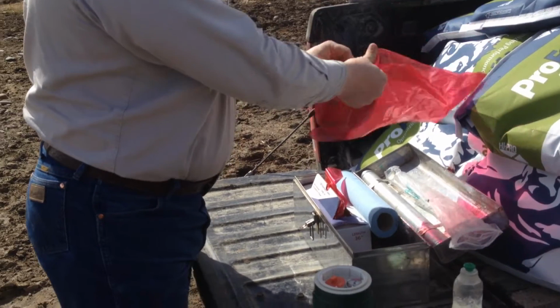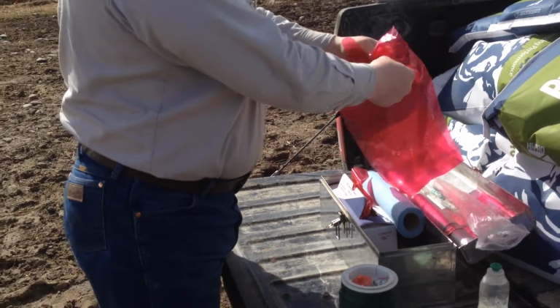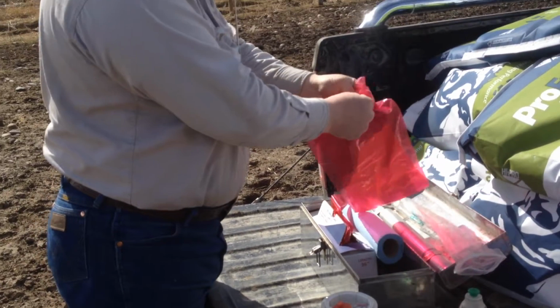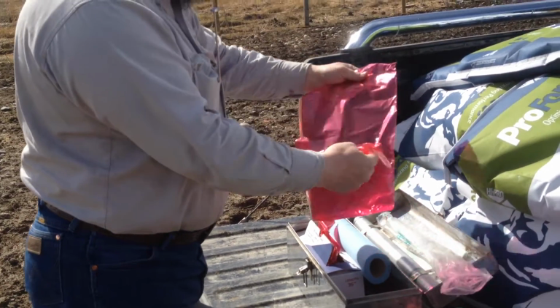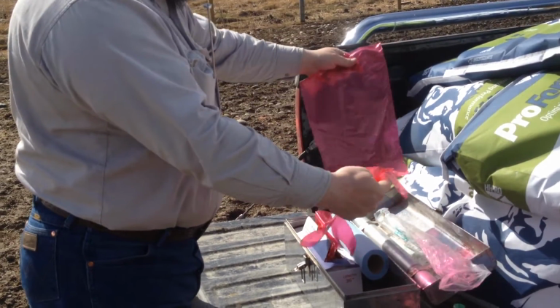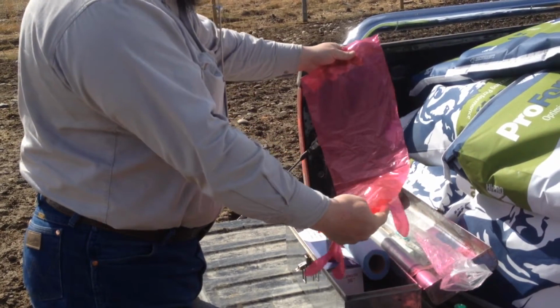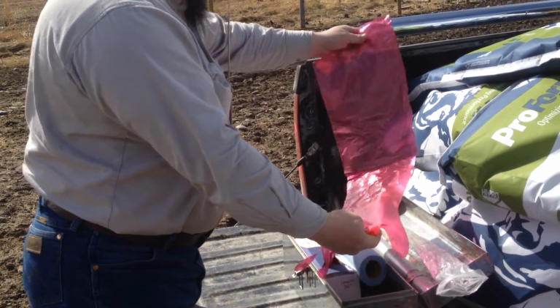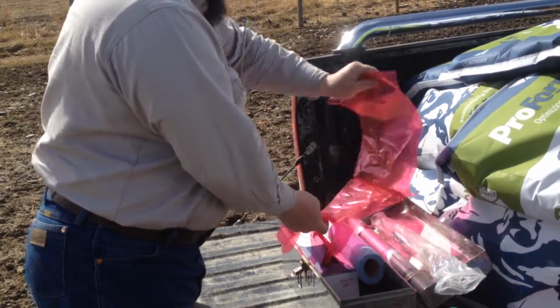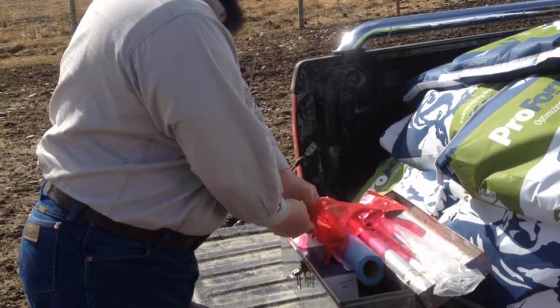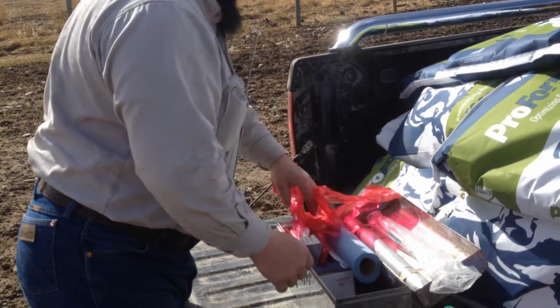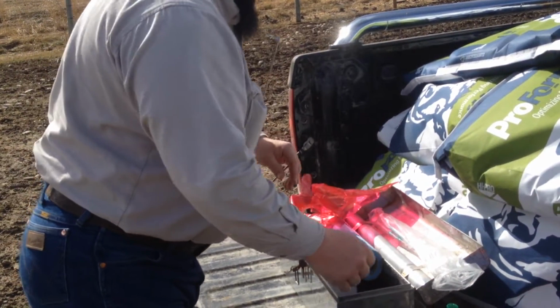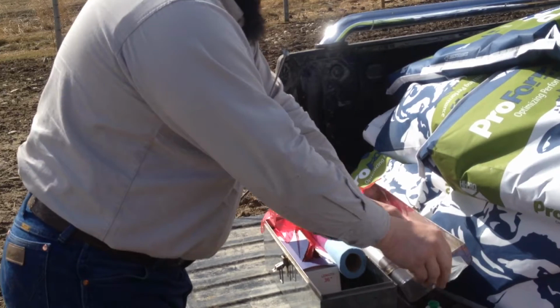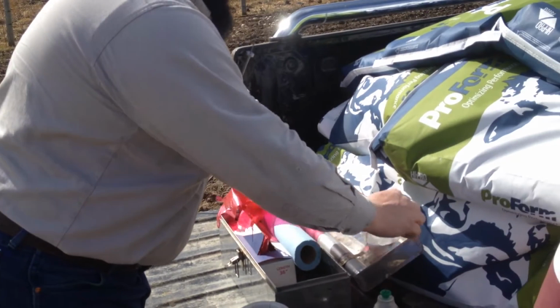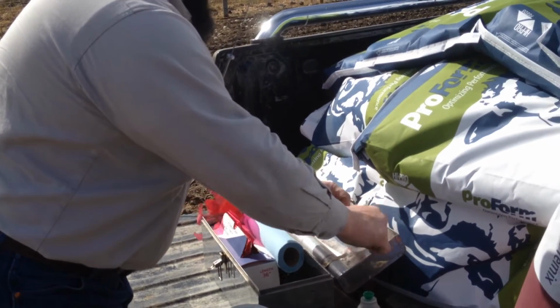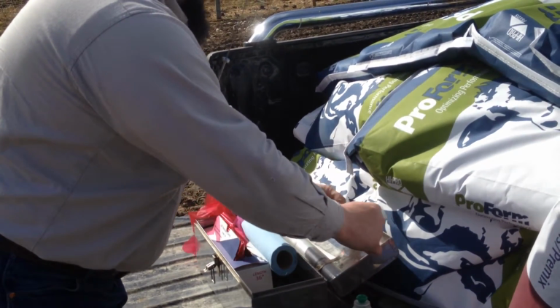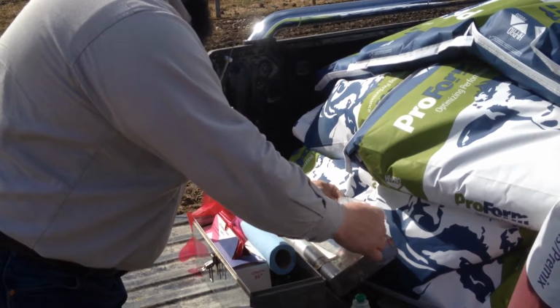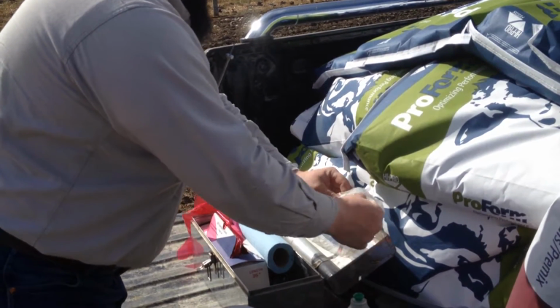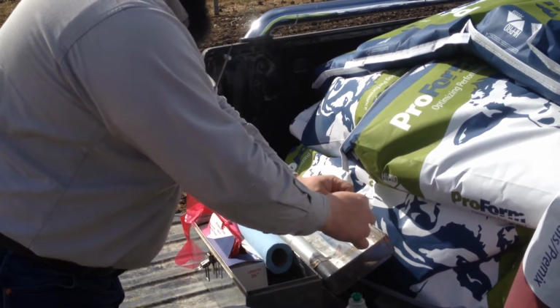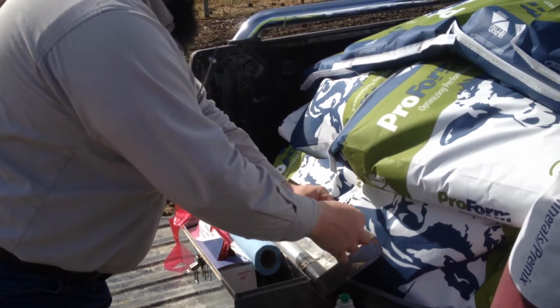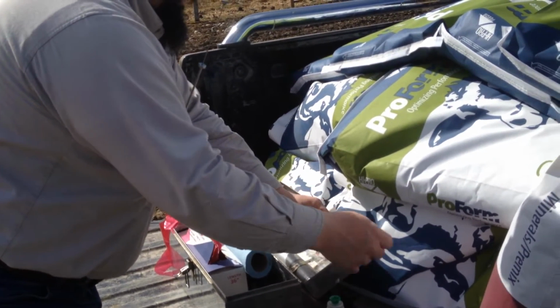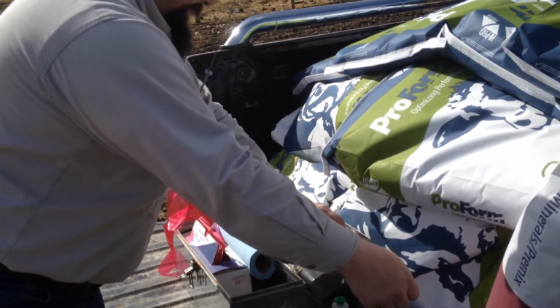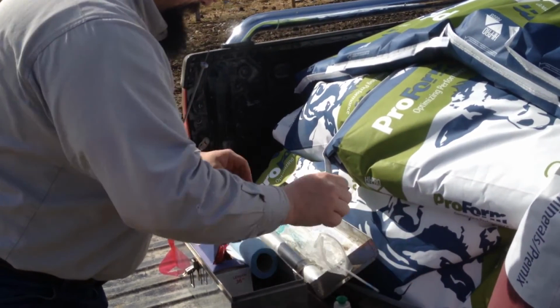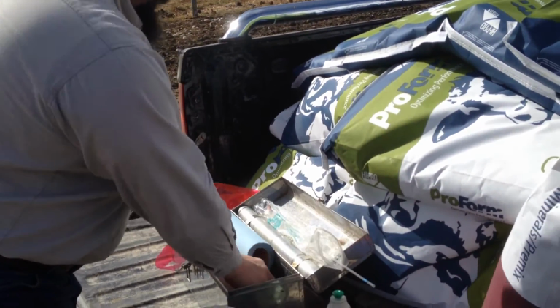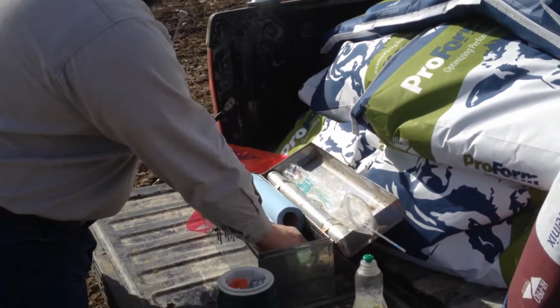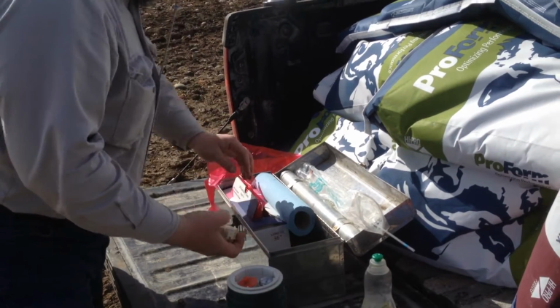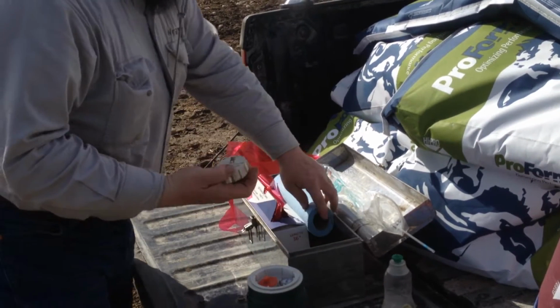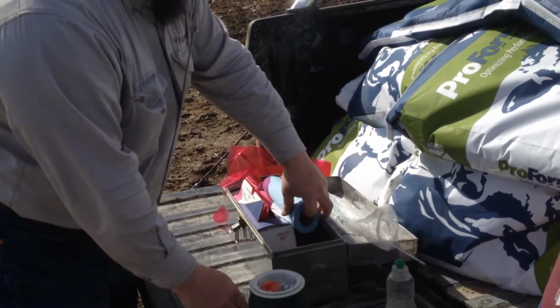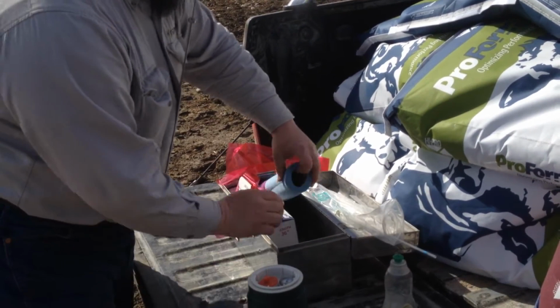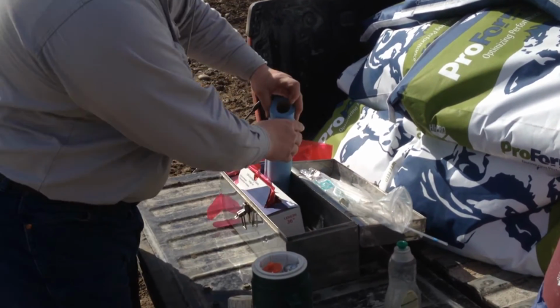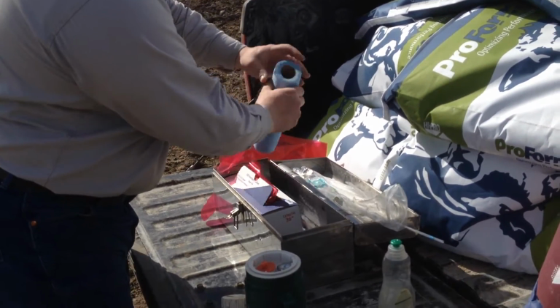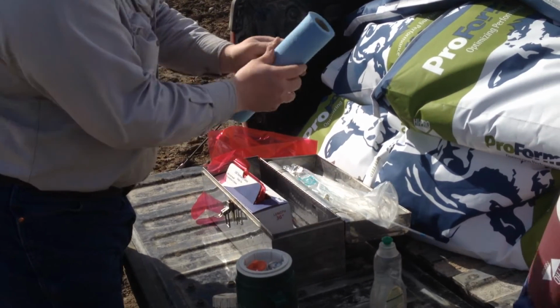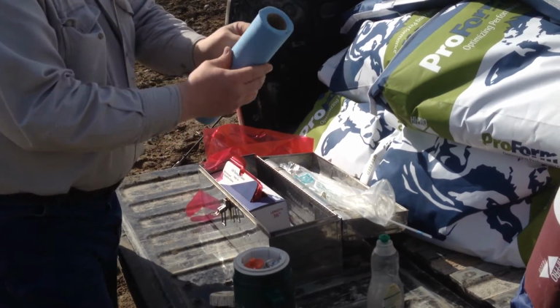It's not windy today, so we can get a glove out, get it ready, get a sheath ready. This is our straw cutter and our paper towel.